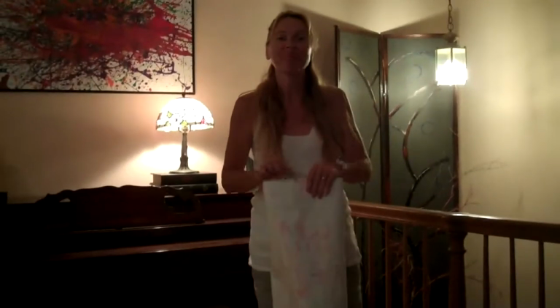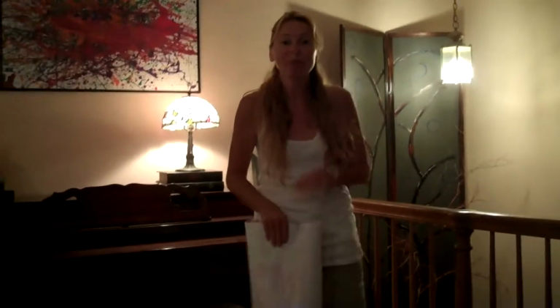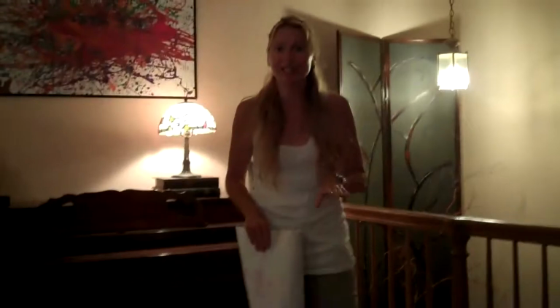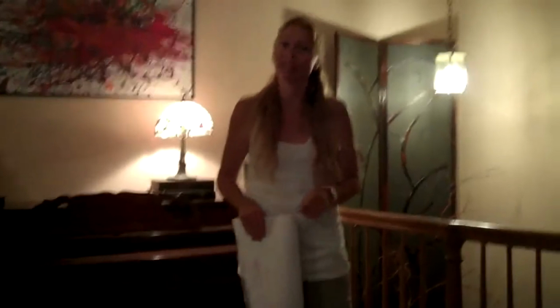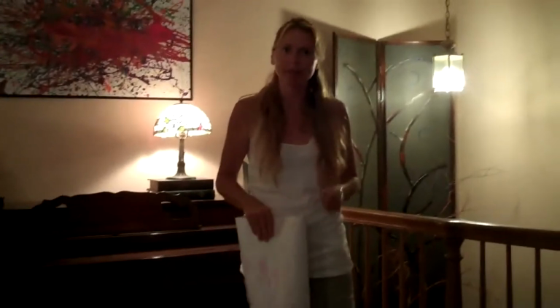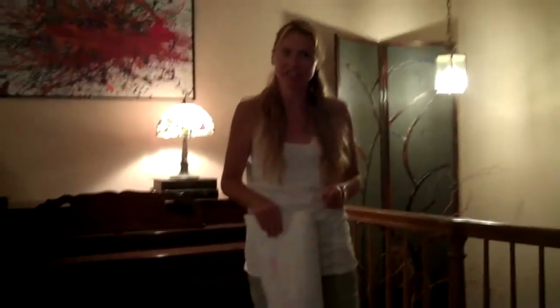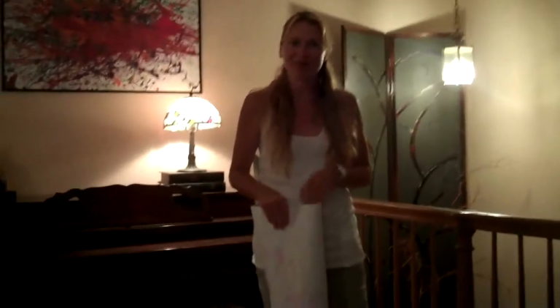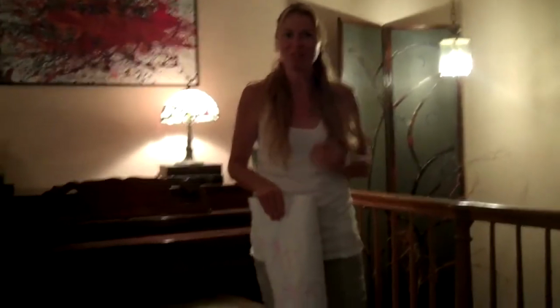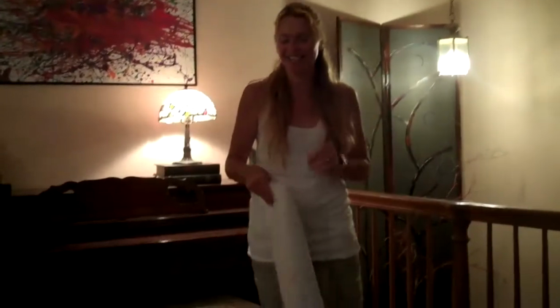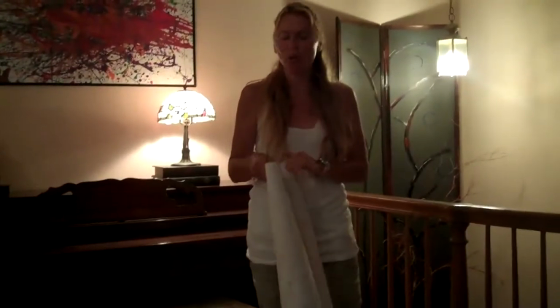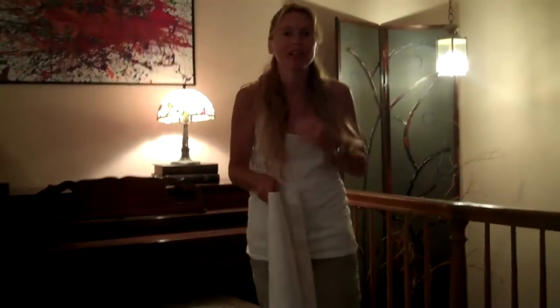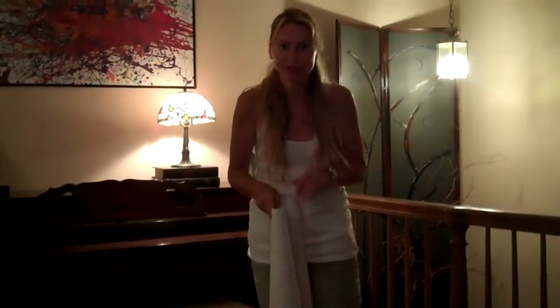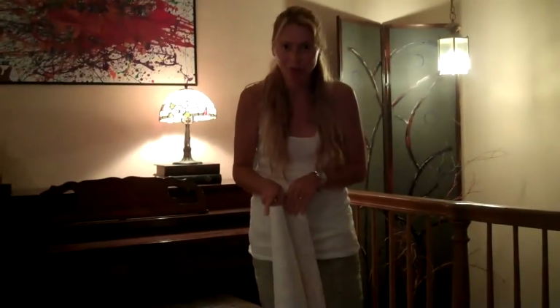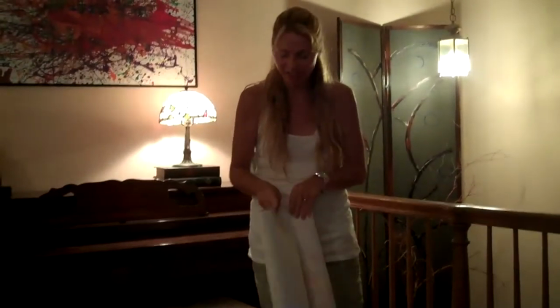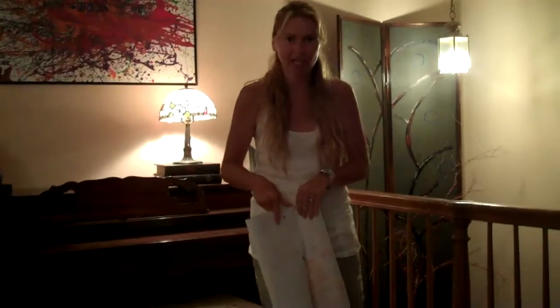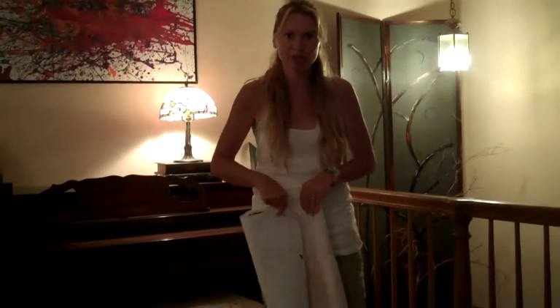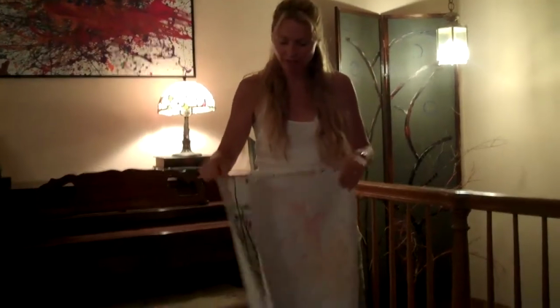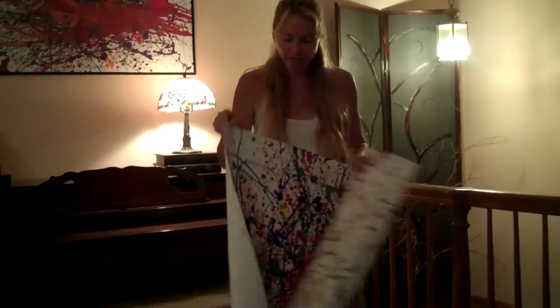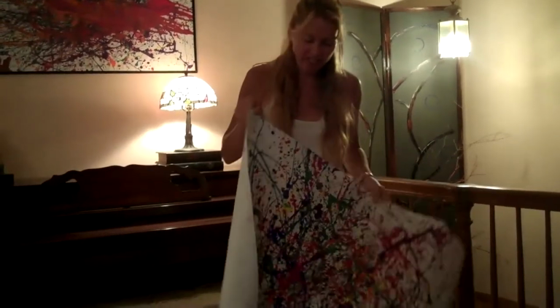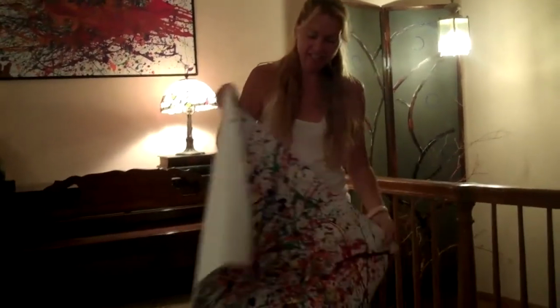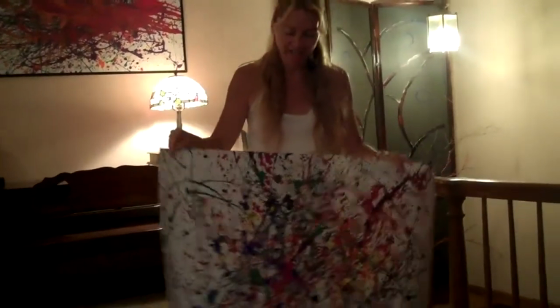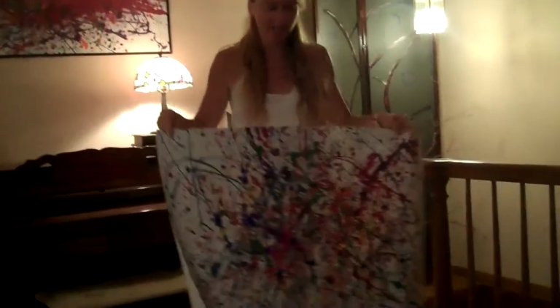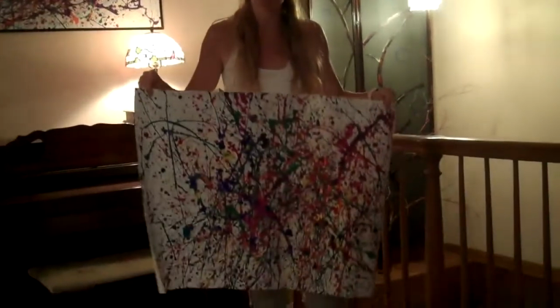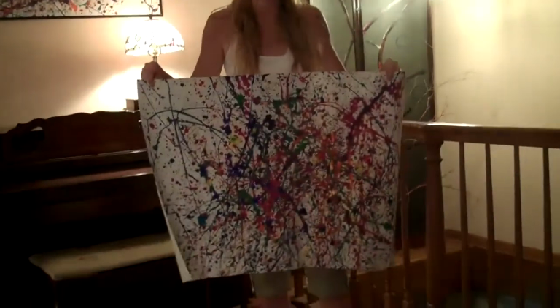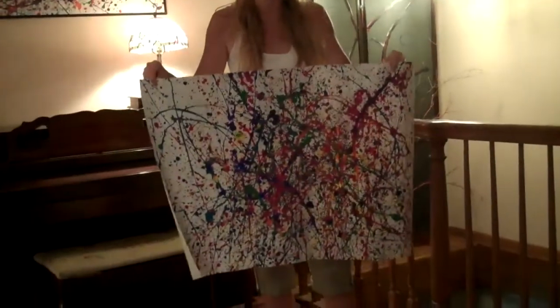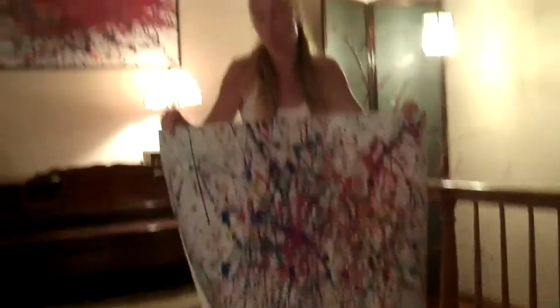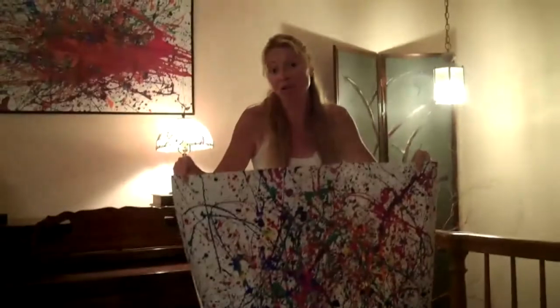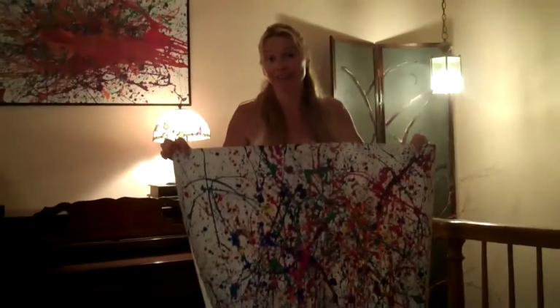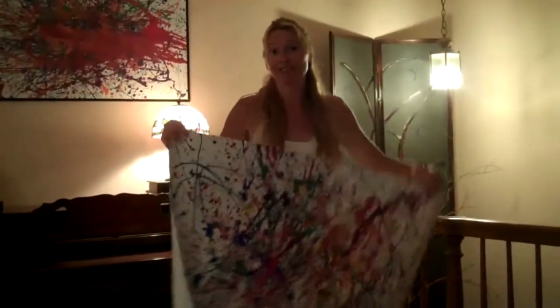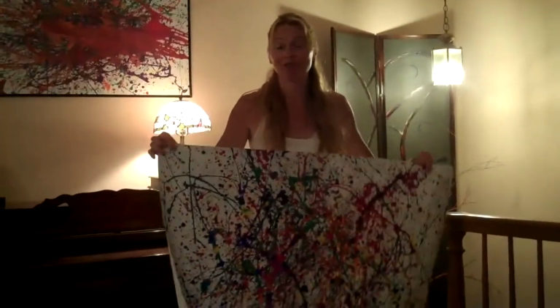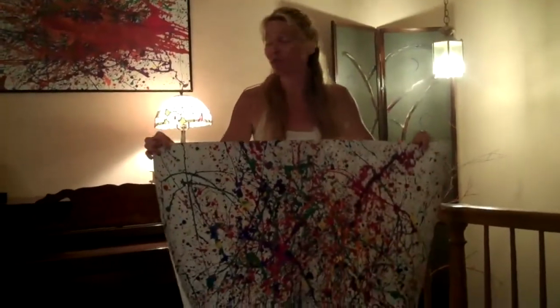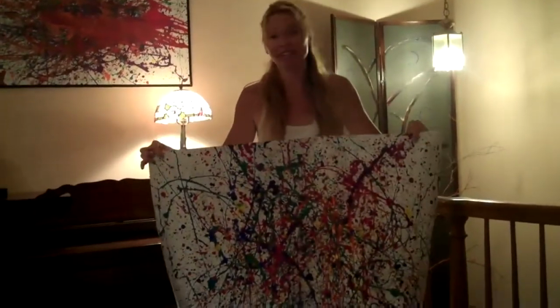Hi, I'm Christina Bell and I'm on a budget, so I'm going to be taking one of my children's artwork and I'm going to be creating a dramatic wall art over my piano.